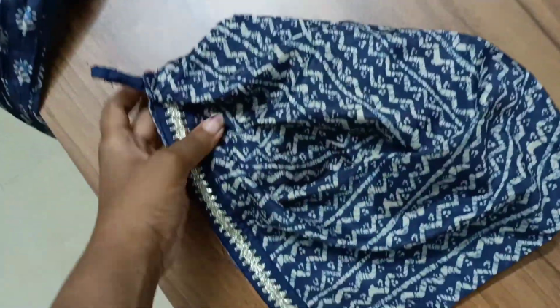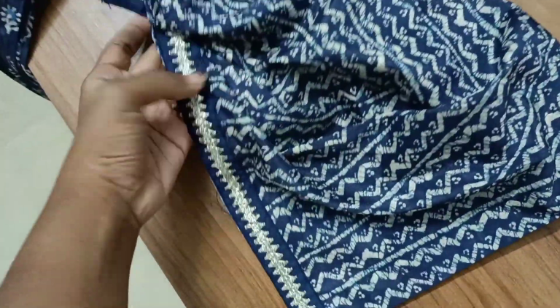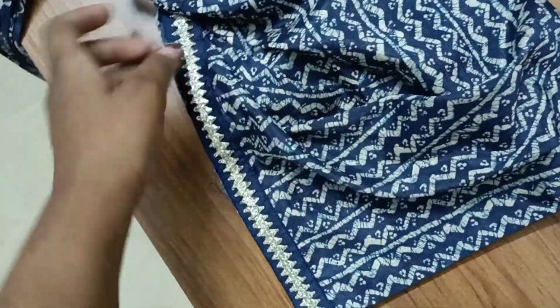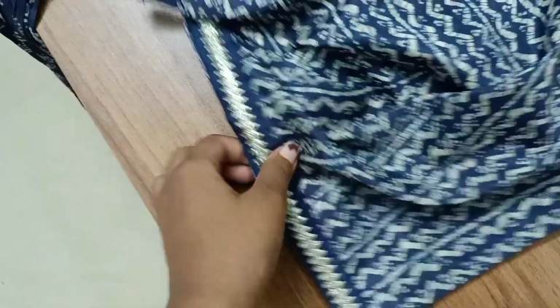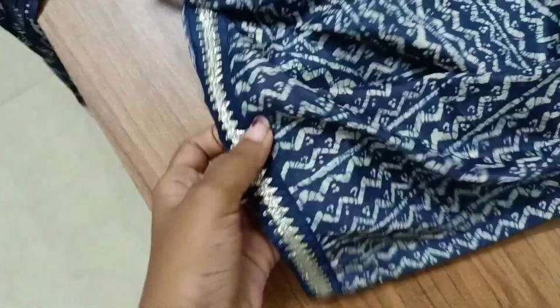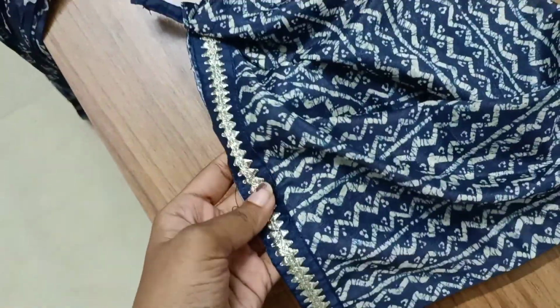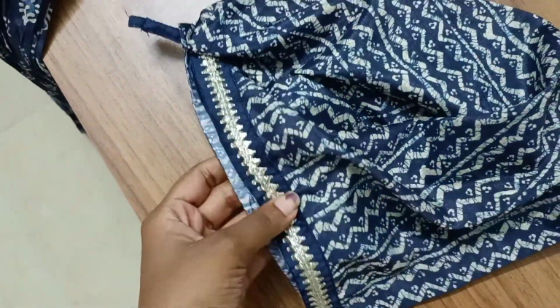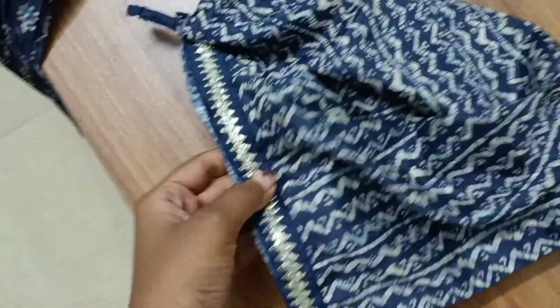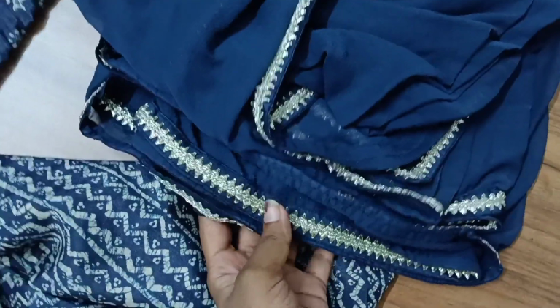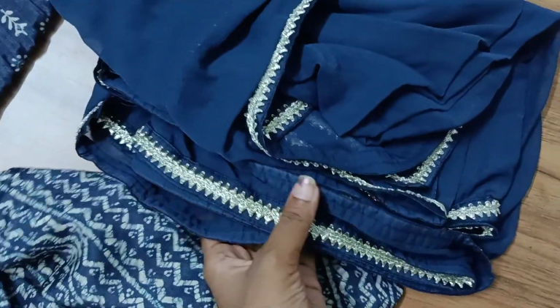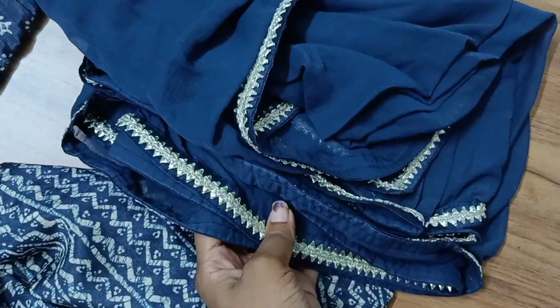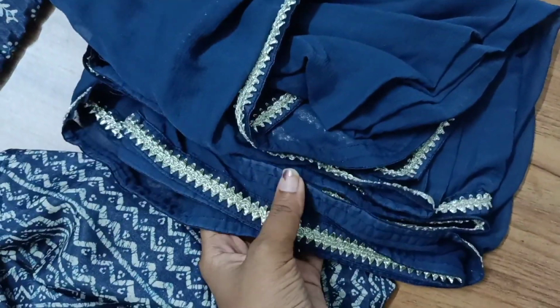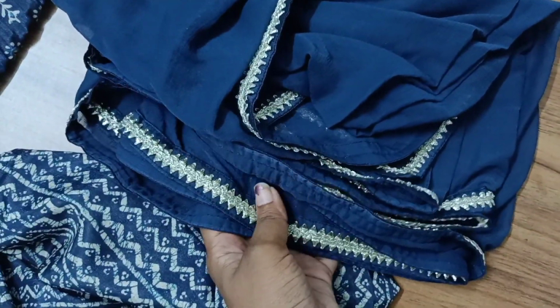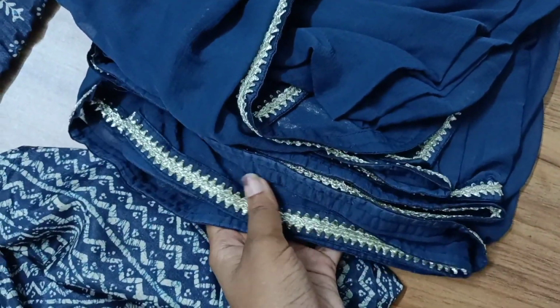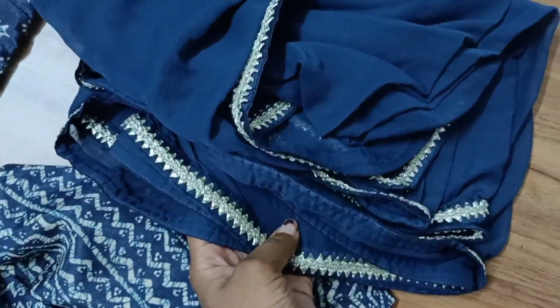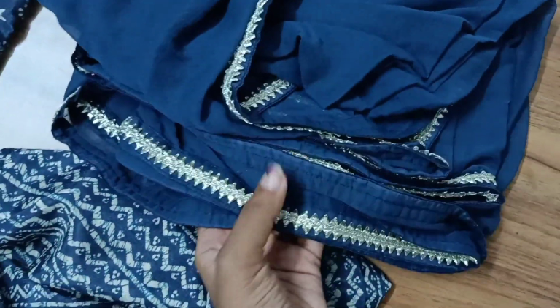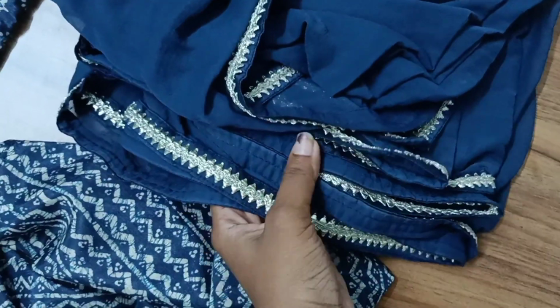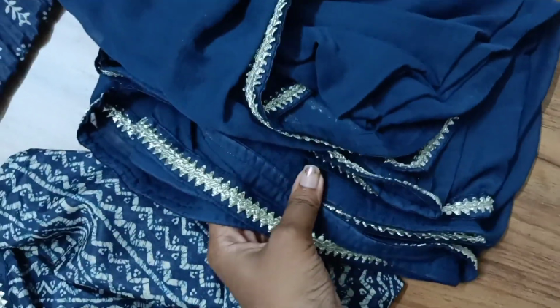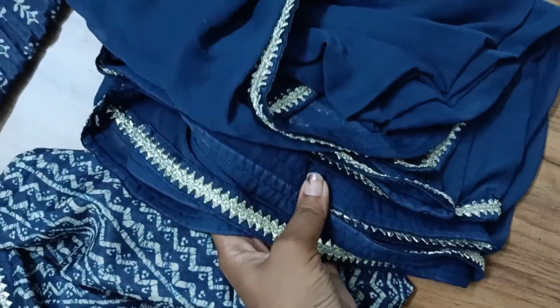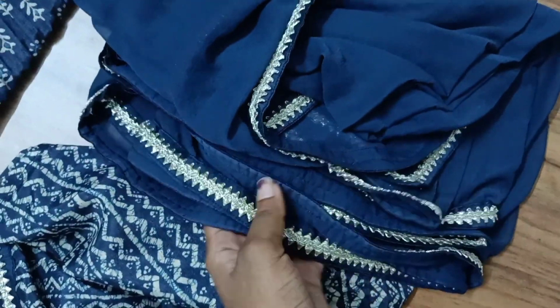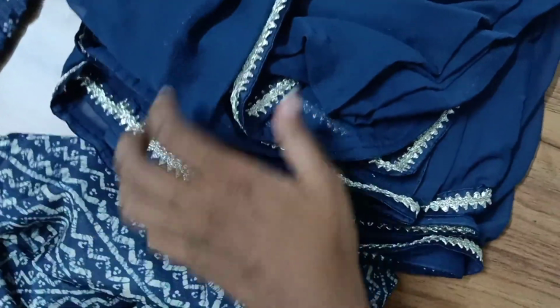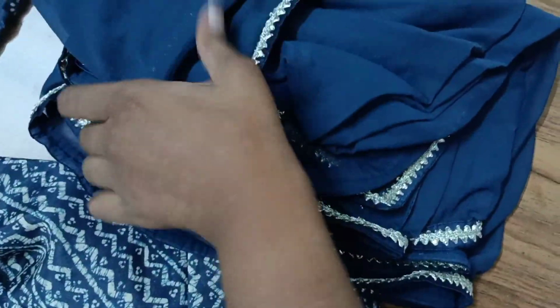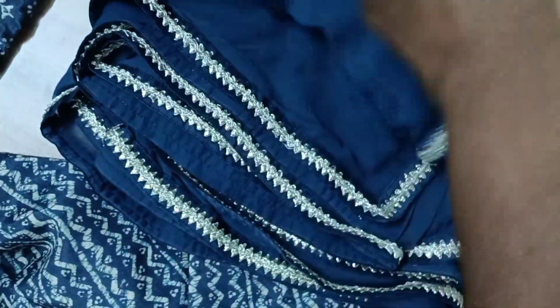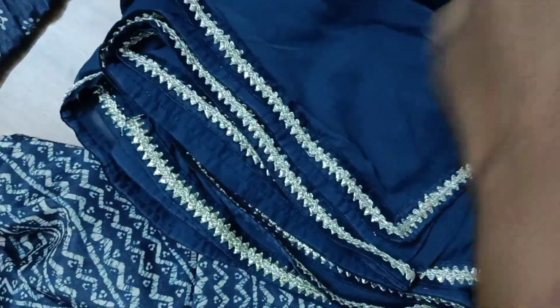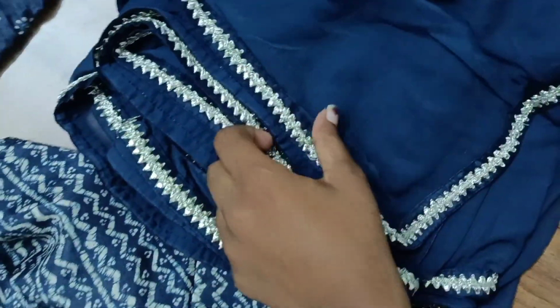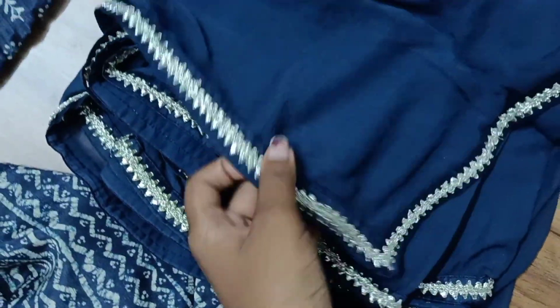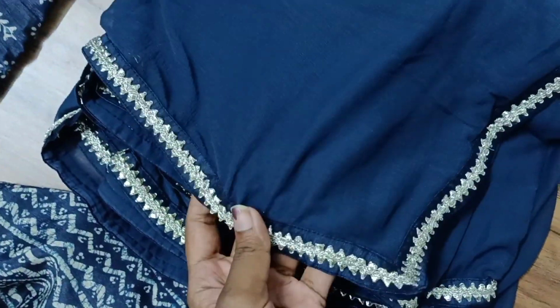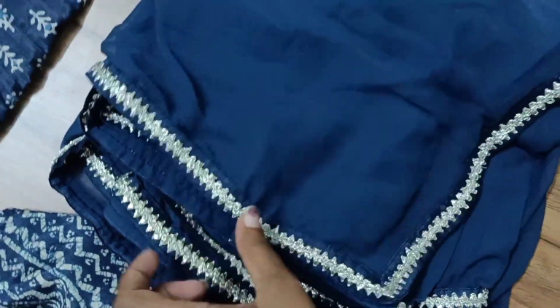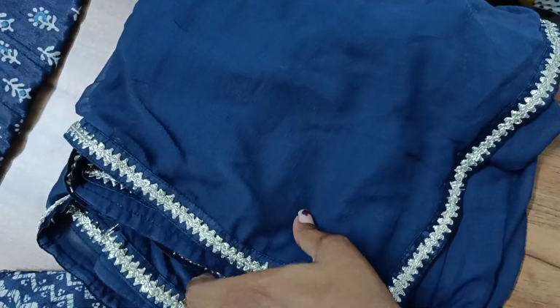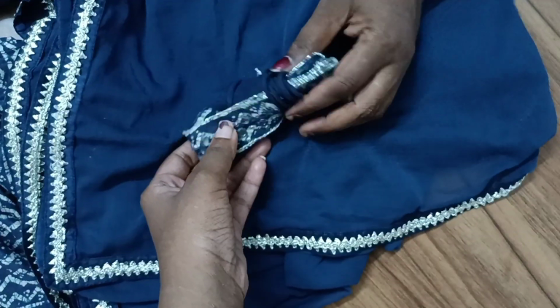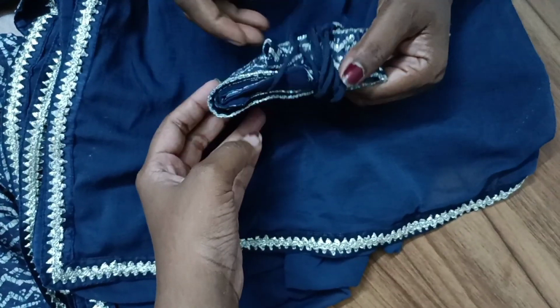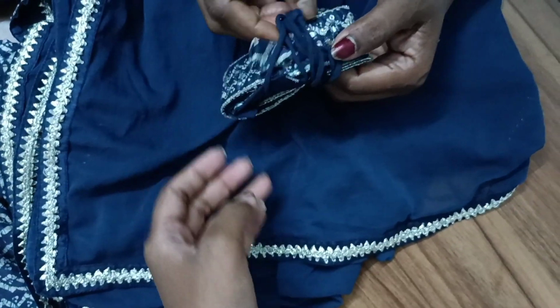Long sleeves with prints are provided, though the app mentions it's a sleeveless jumpsuit. The quality is really great. The dress comes with a solid navy blue dupatta with lace borders and a belt with mirror work.